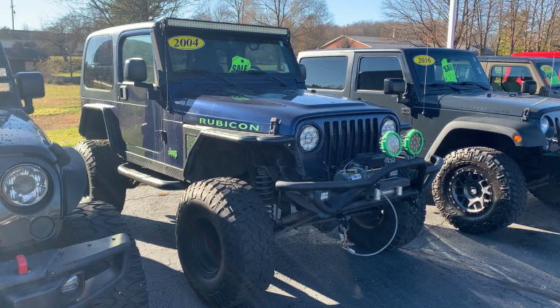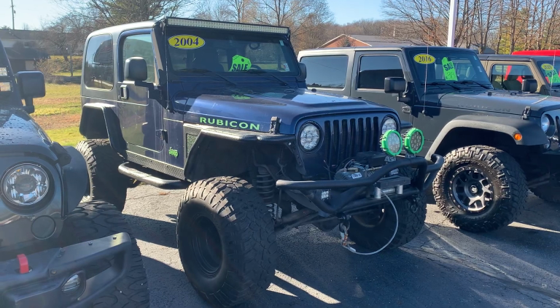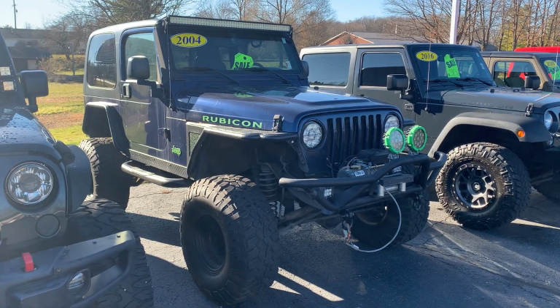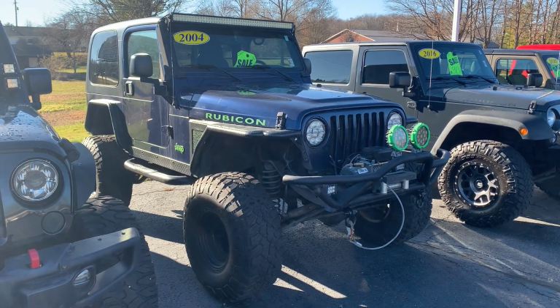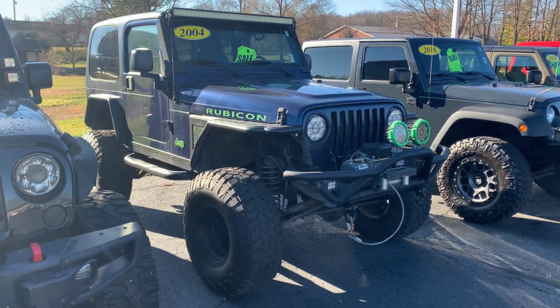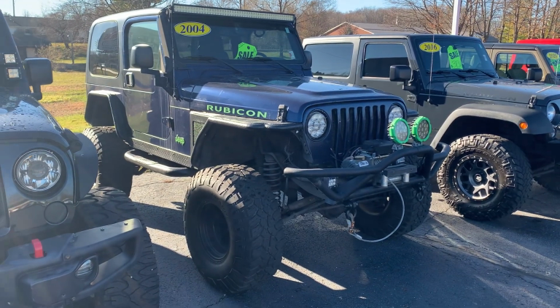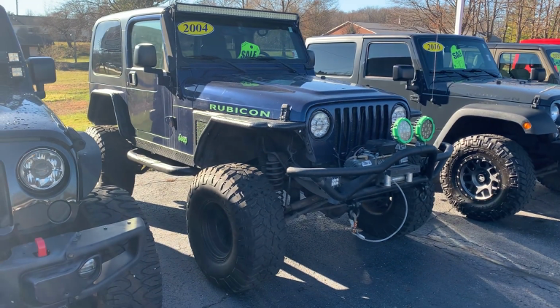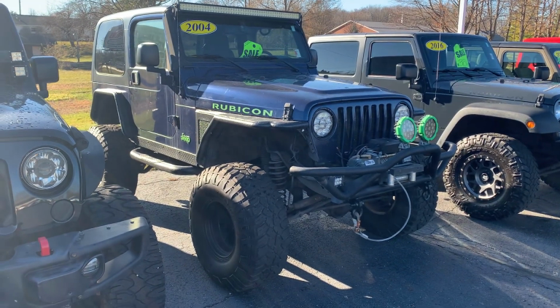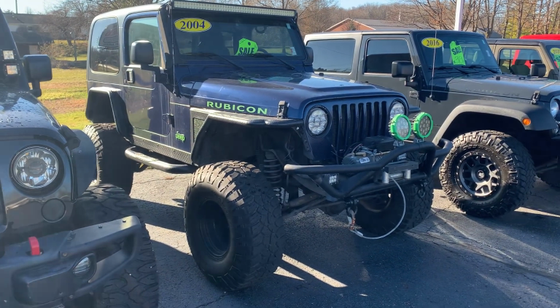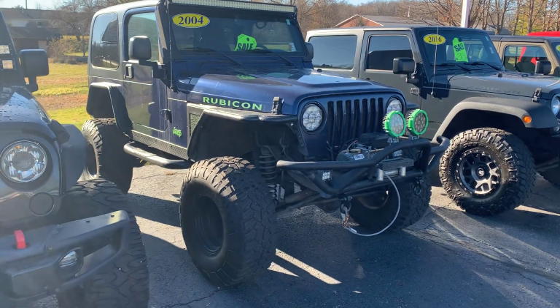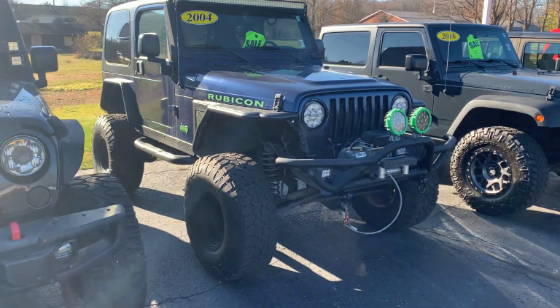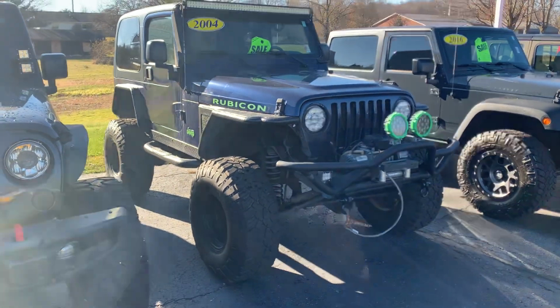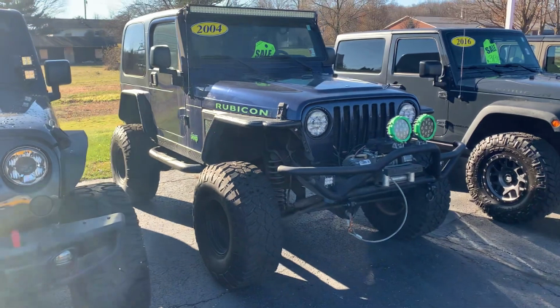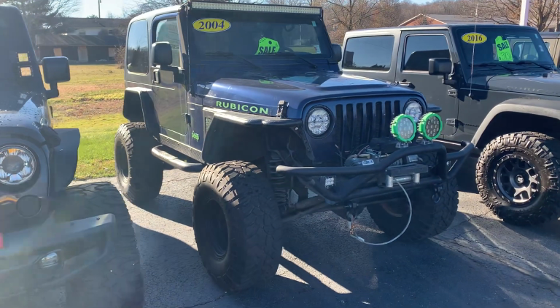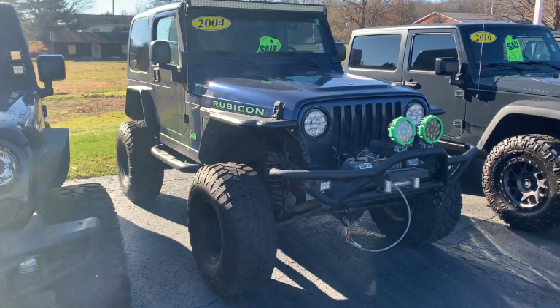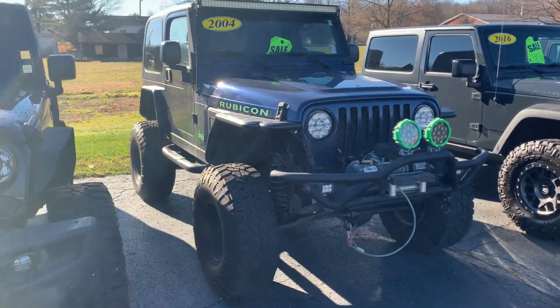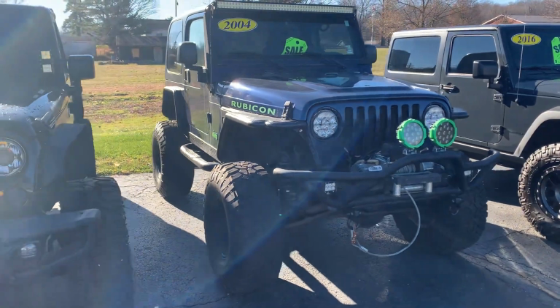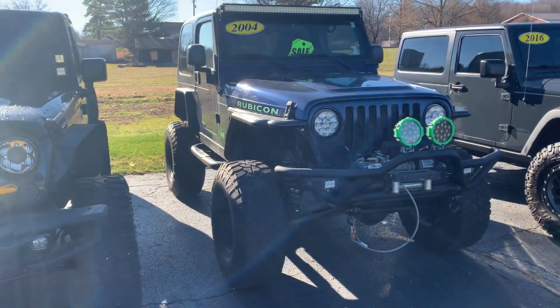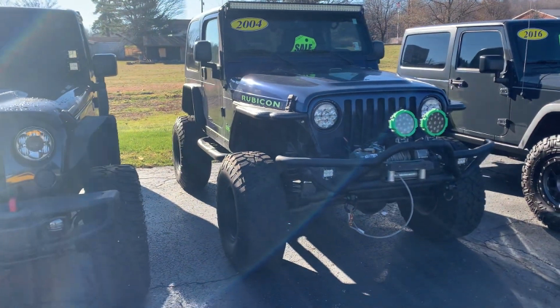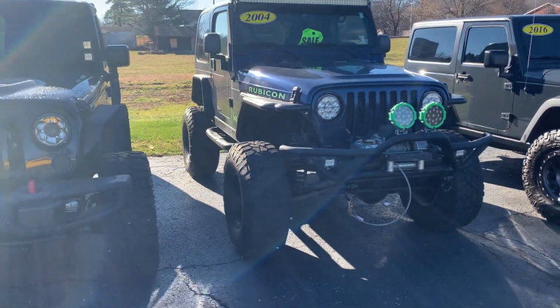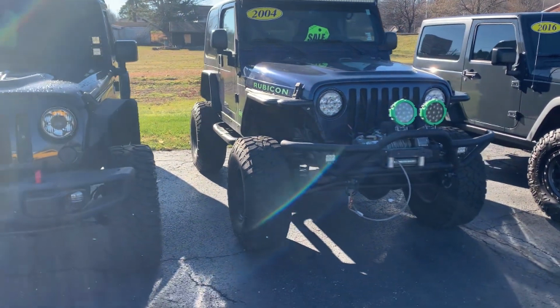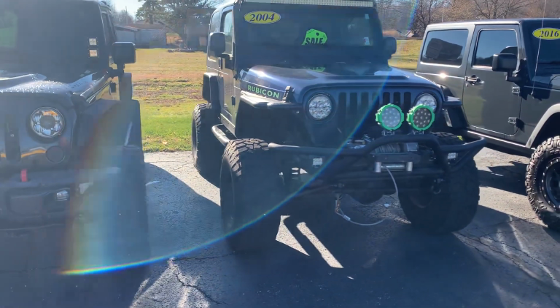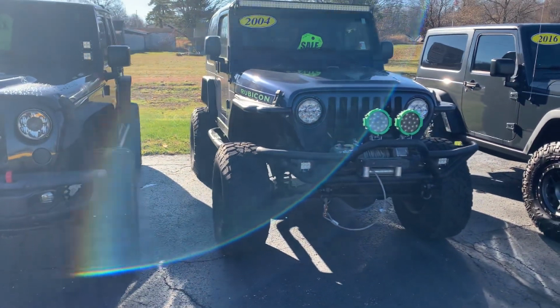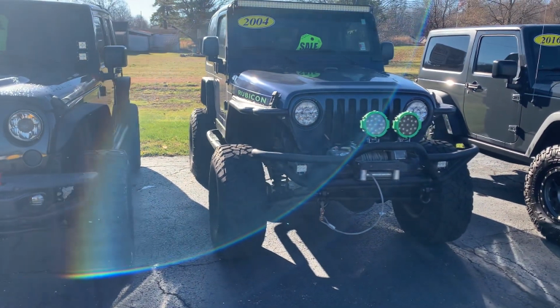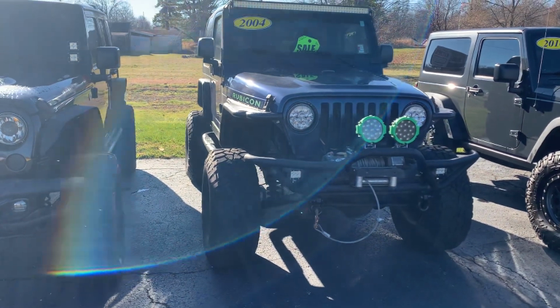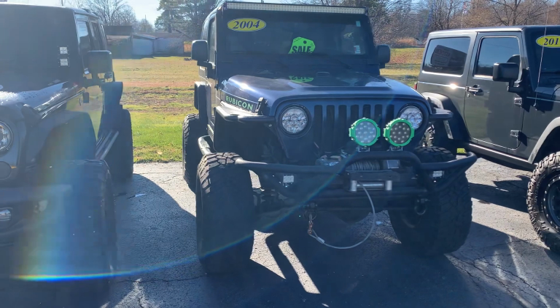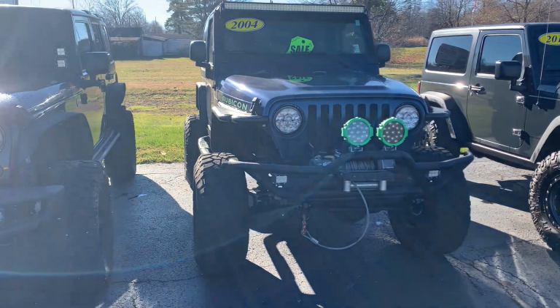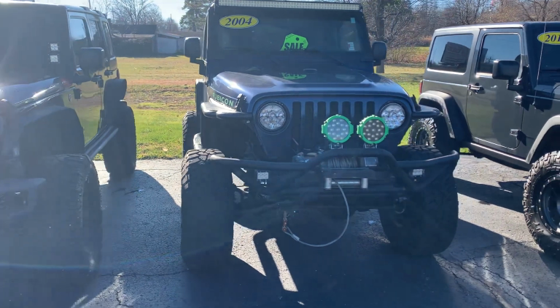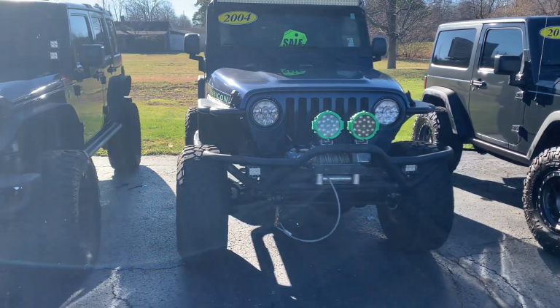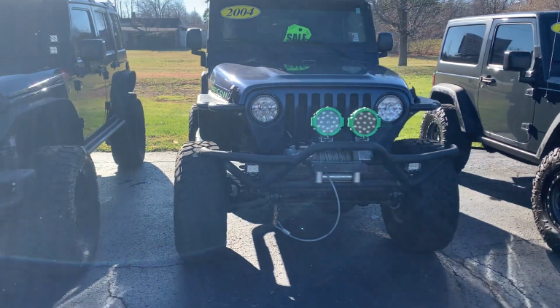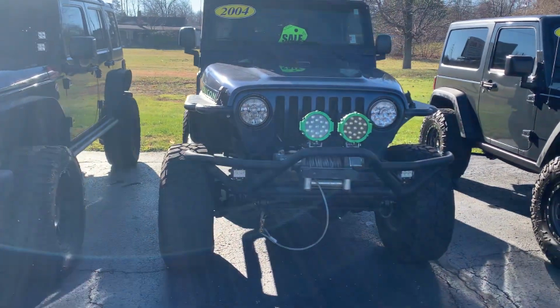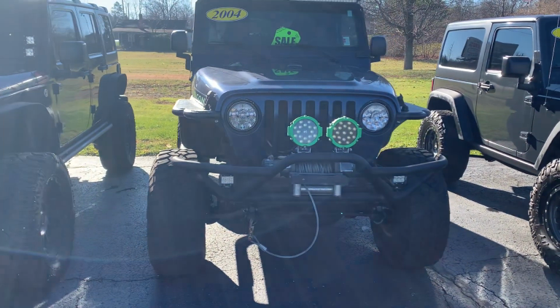This is Vince Dunham with Angola Chrysler Dodge Jeep Ram, Angola Indiana. Thought I'd shoot you a quick video of that 2004 Jeep Wrangler Rubicon.